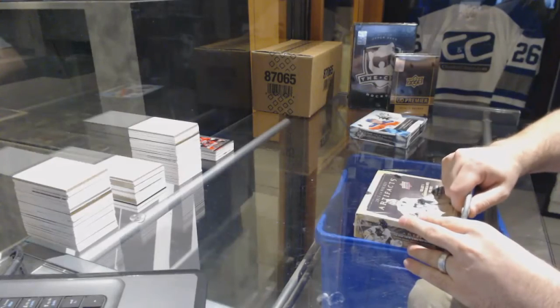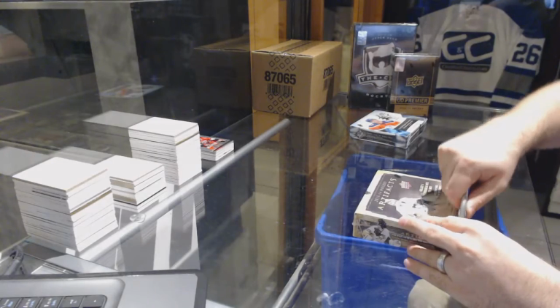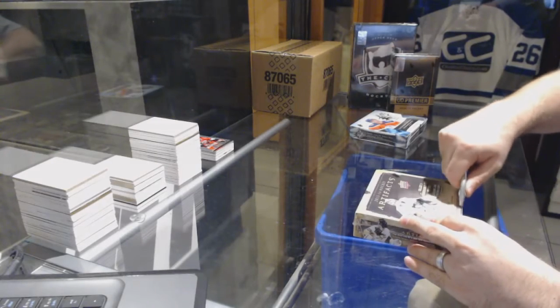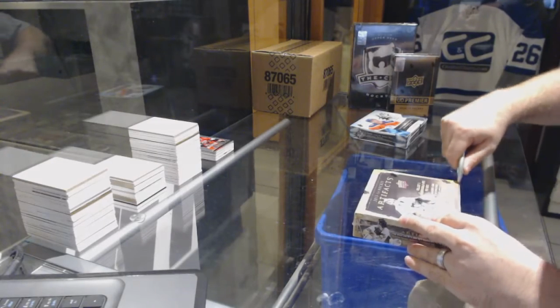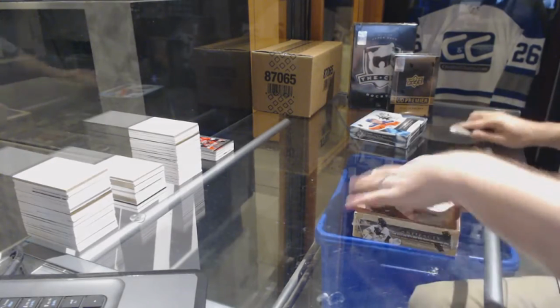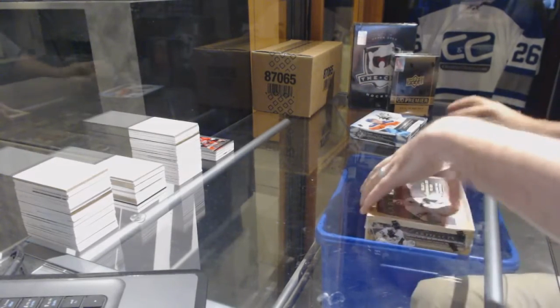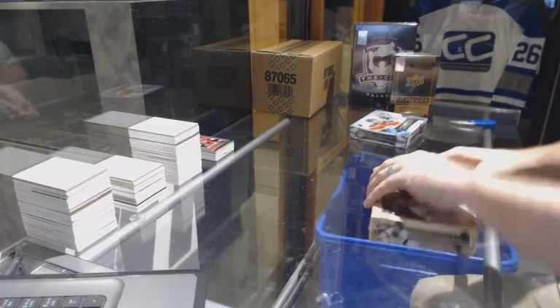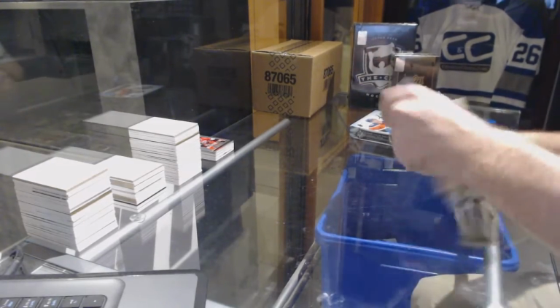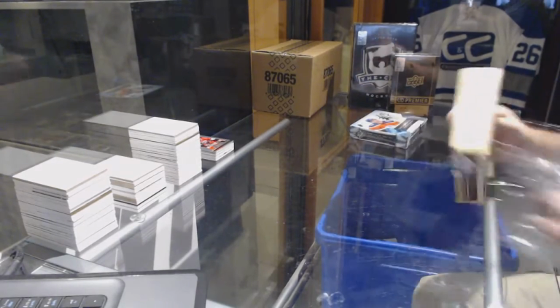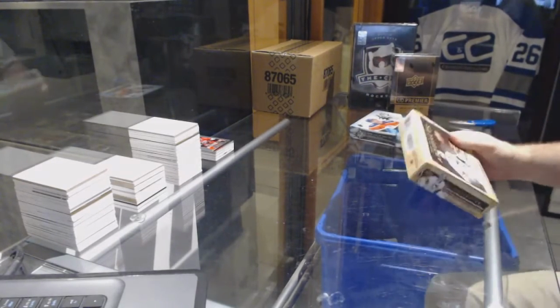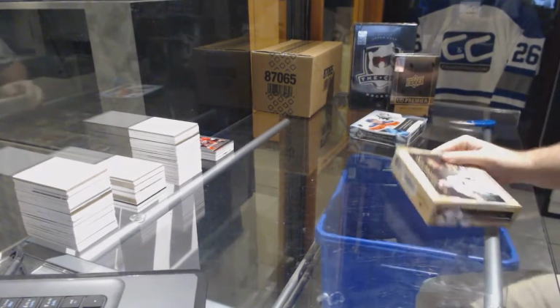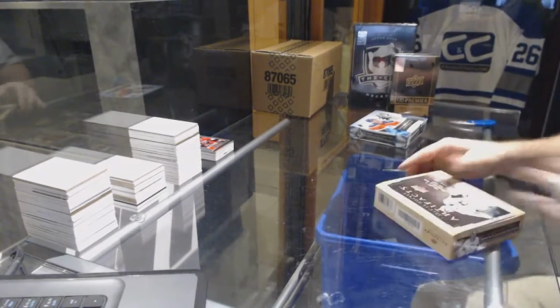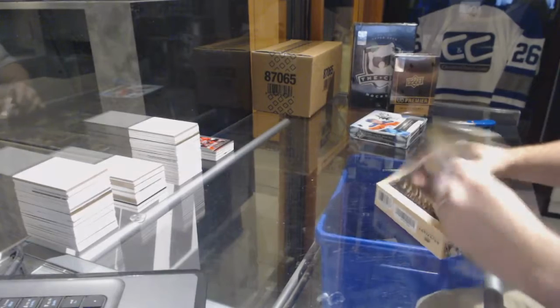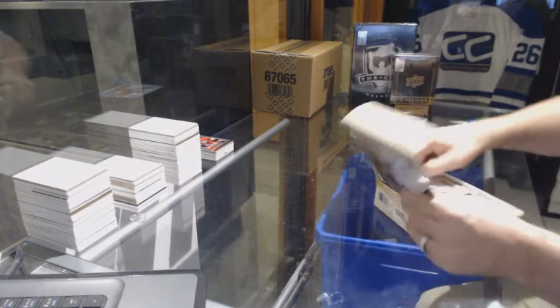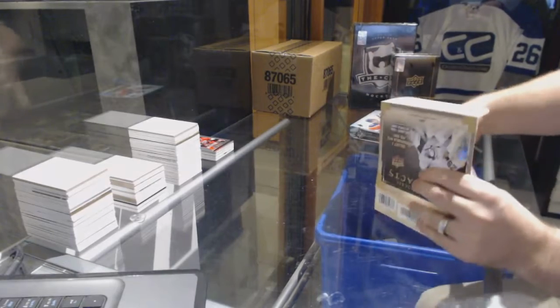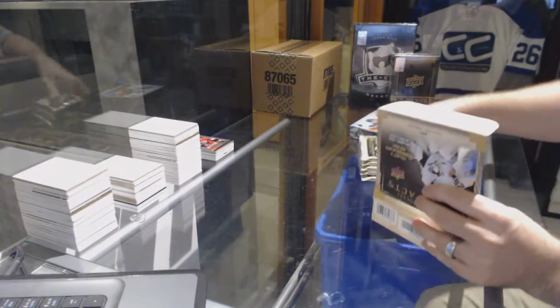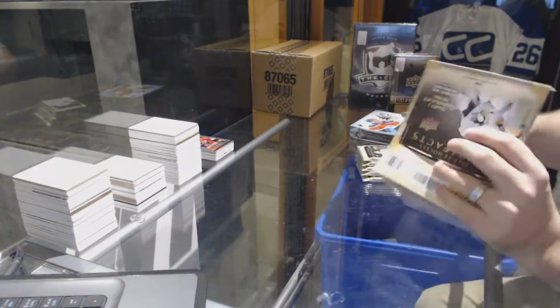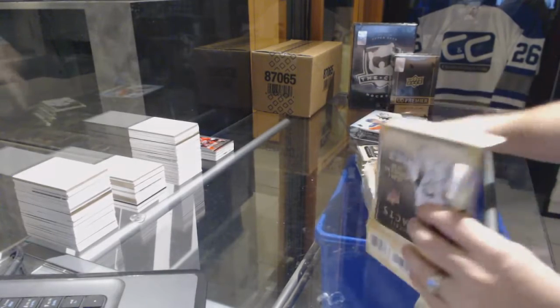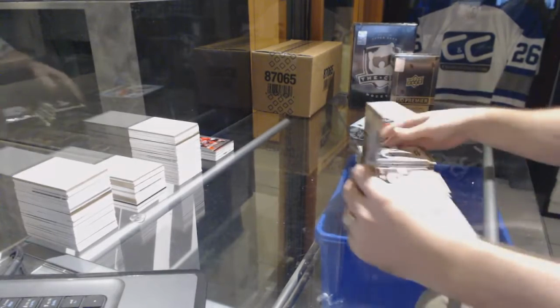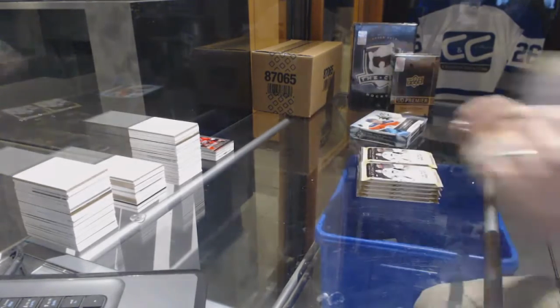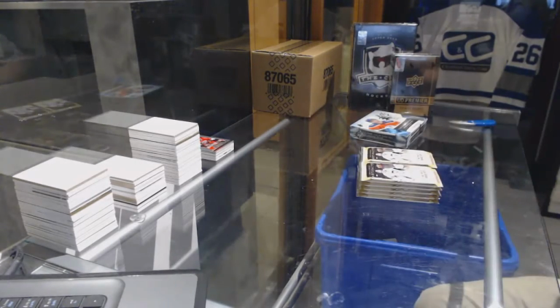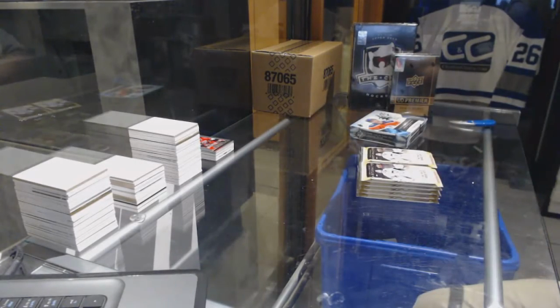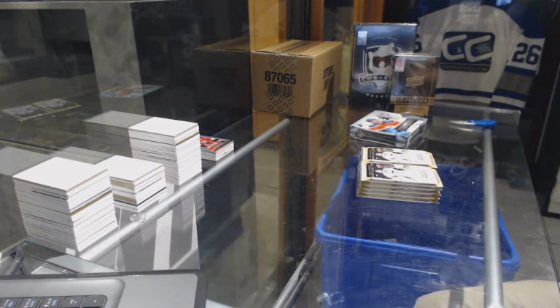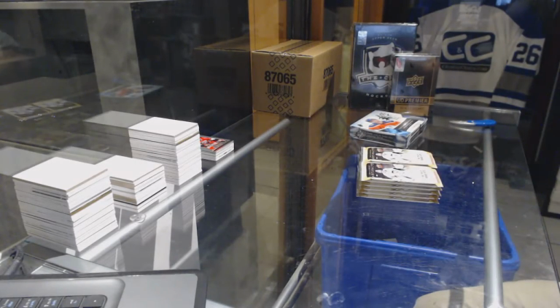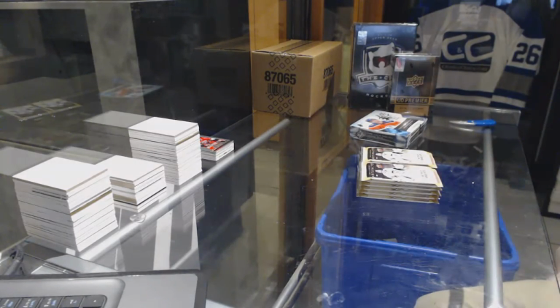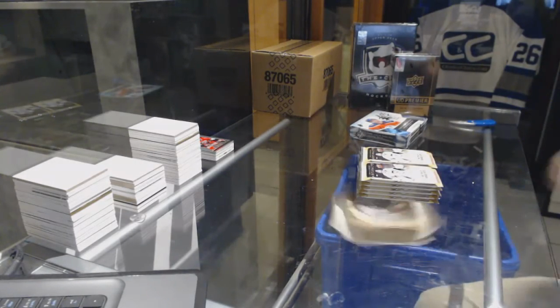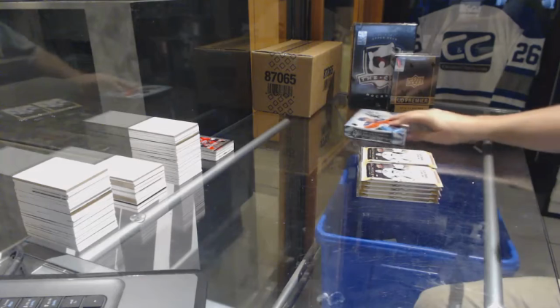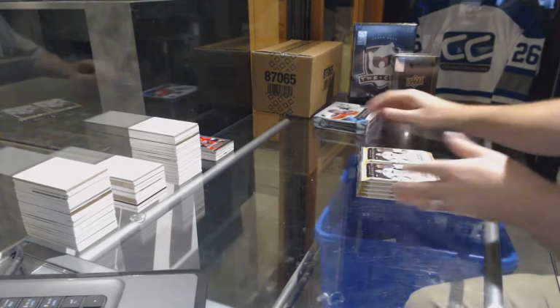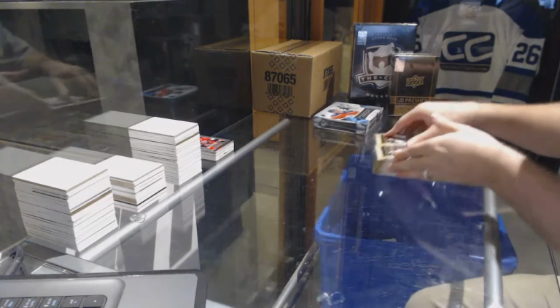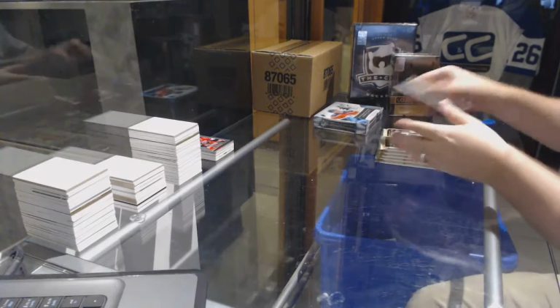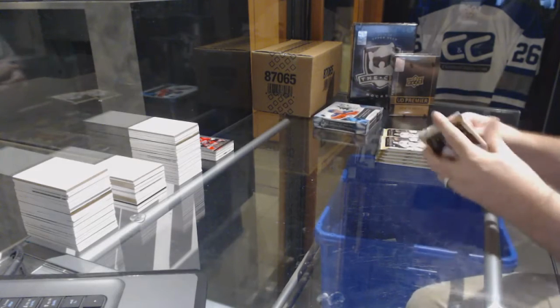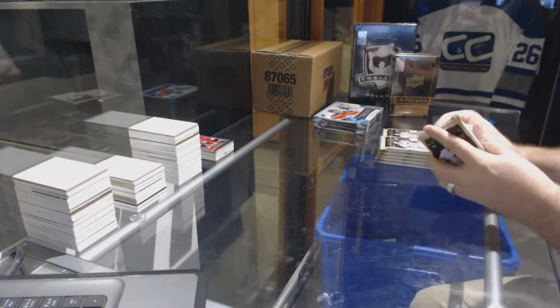Continuing on, C&C Break number 7282, we have the Artifacts and the SPX — 1314 Artifacts, 1516 SPX.